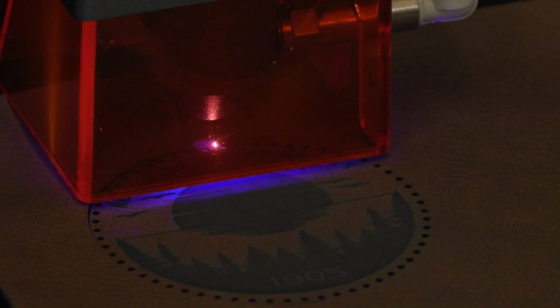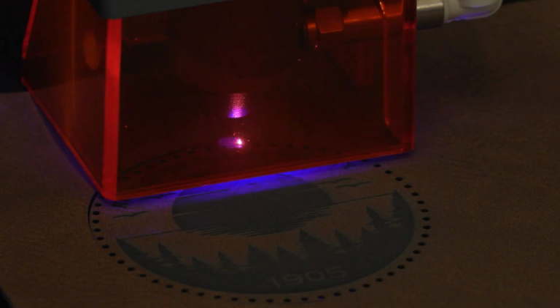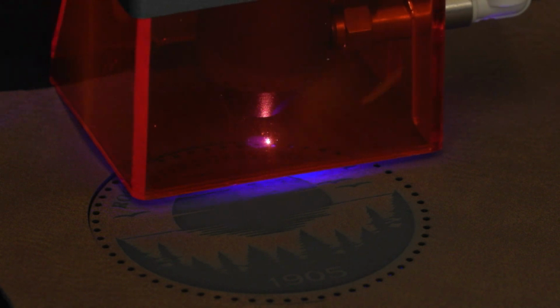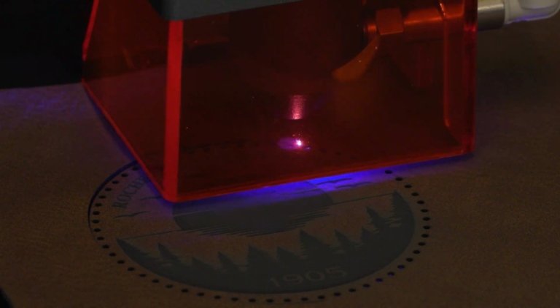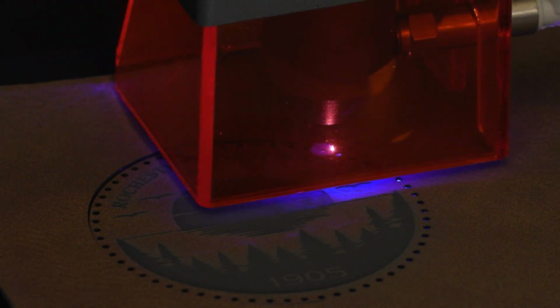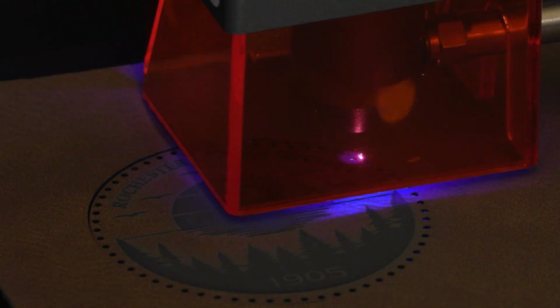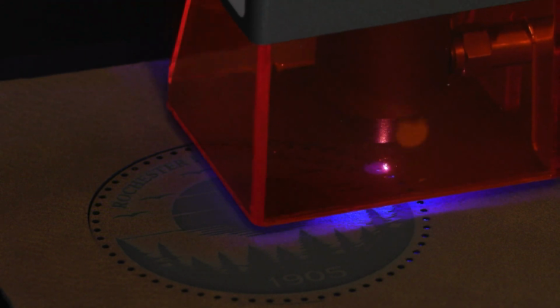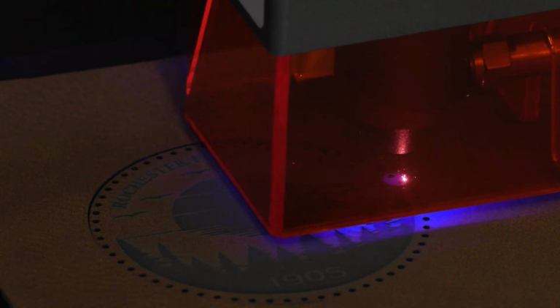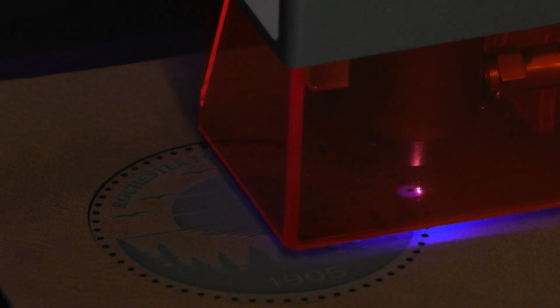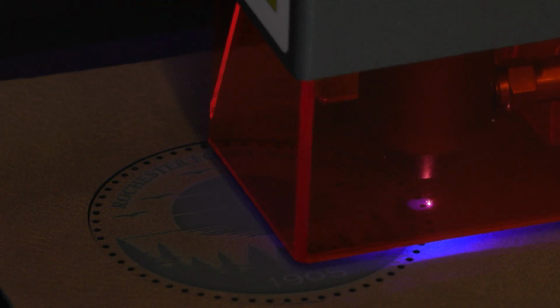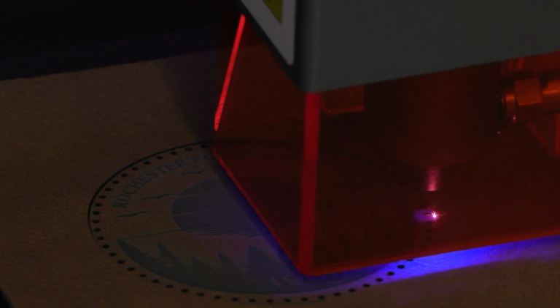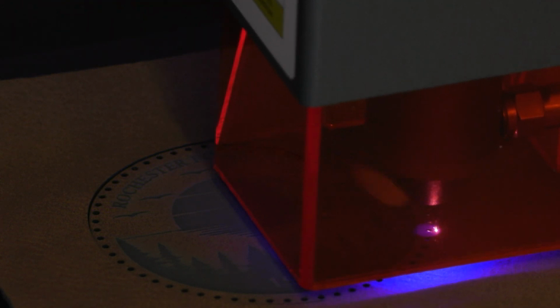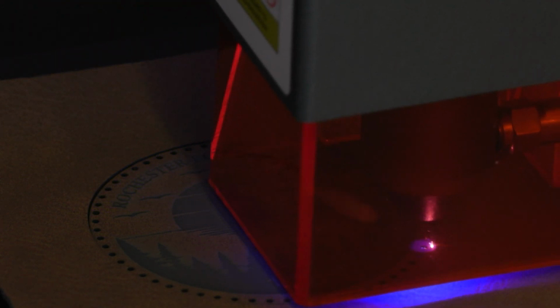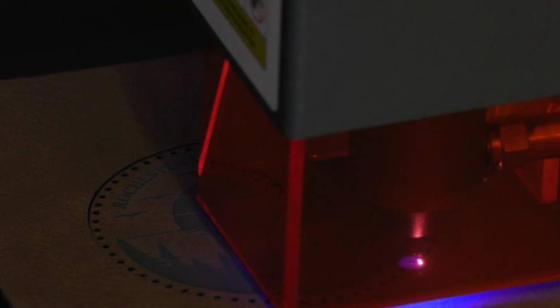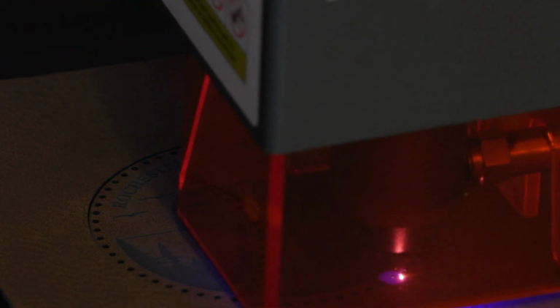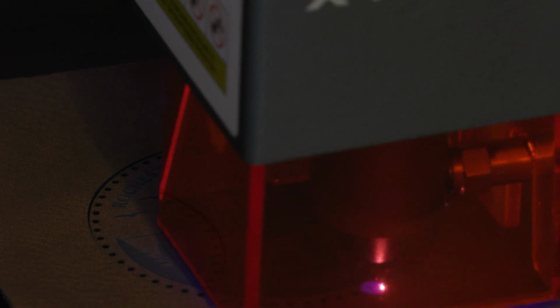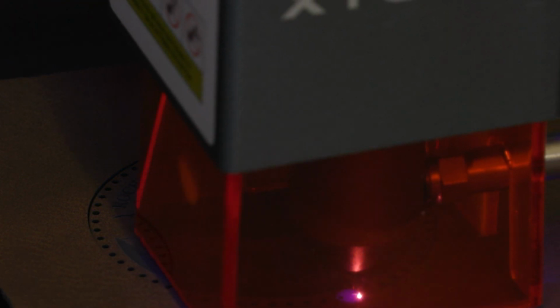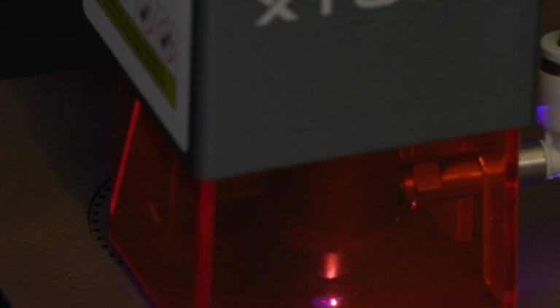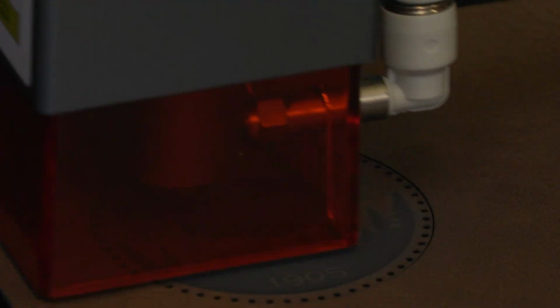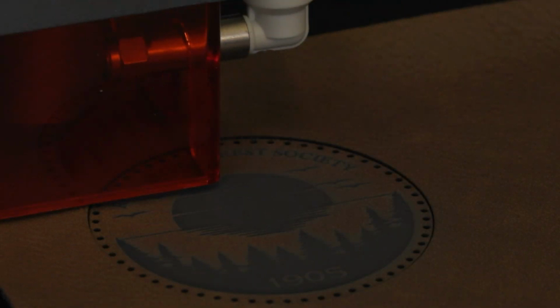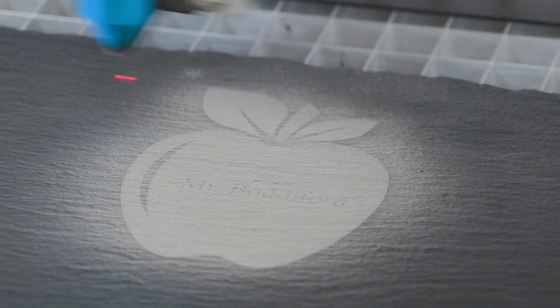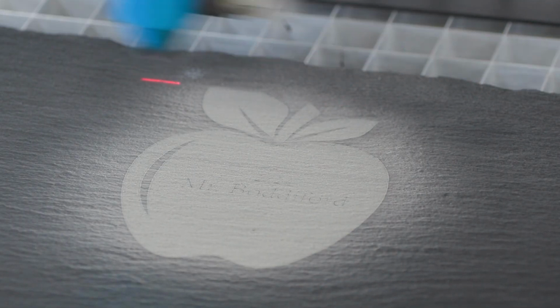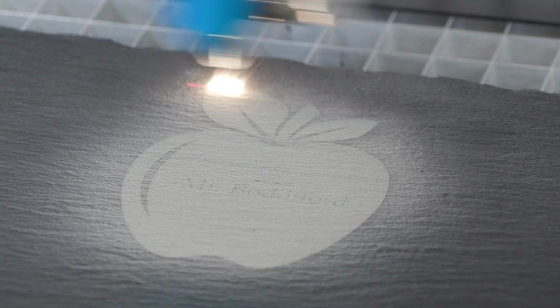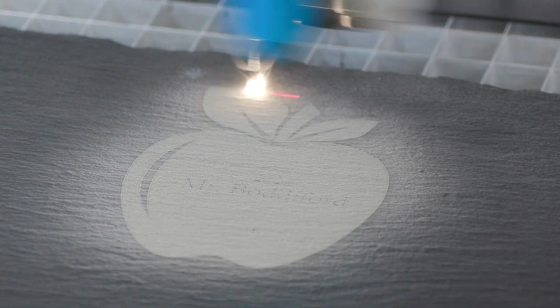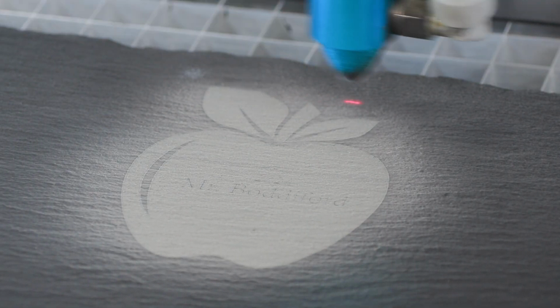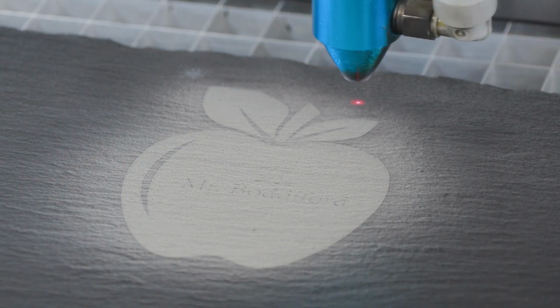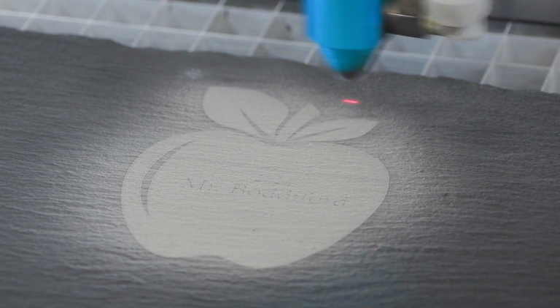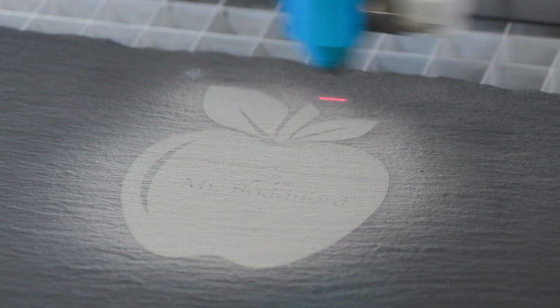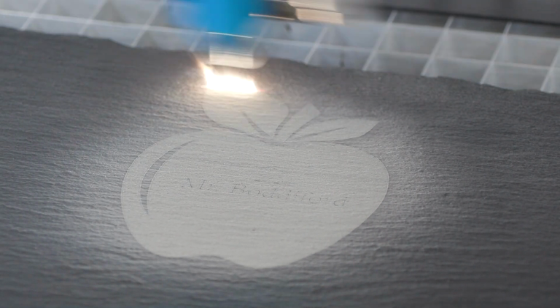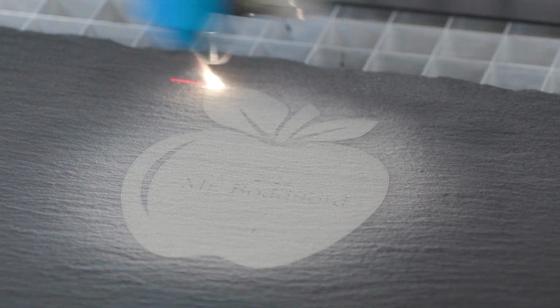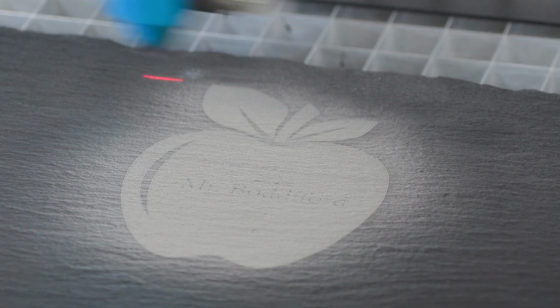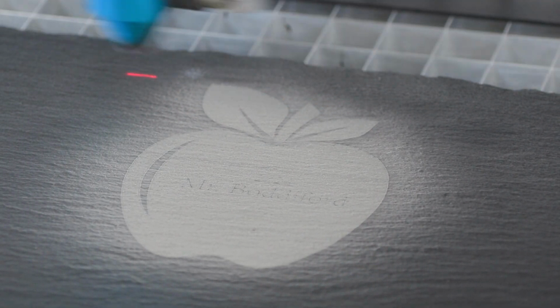Just like all the different lasers, we wanted to make sure that we brought you a different variety of items to put underneath them. You can take a look at the links below for any of the things that you've seen today in our video.